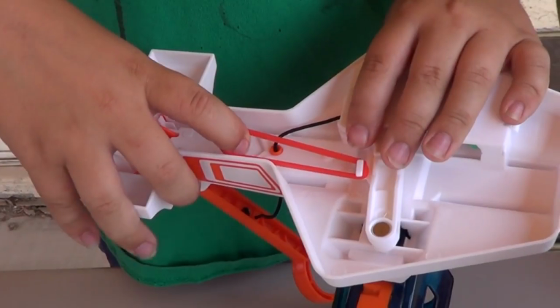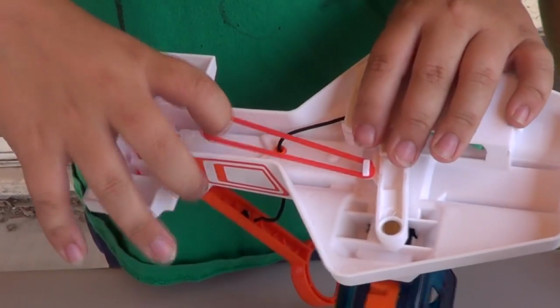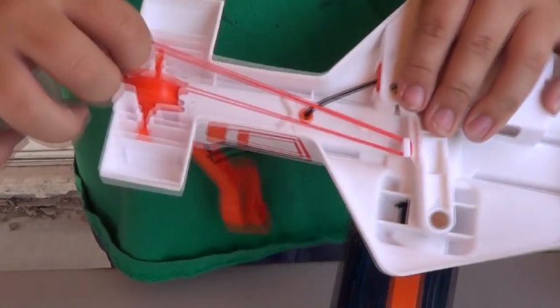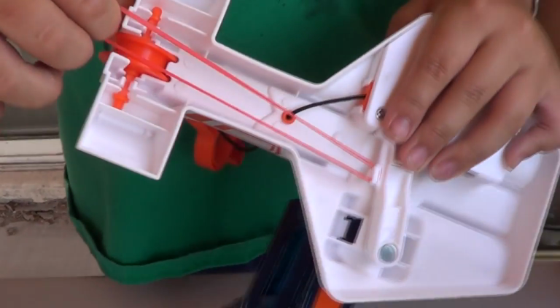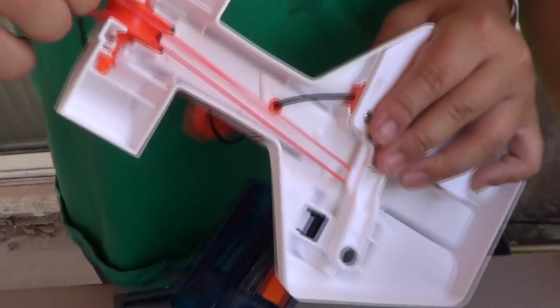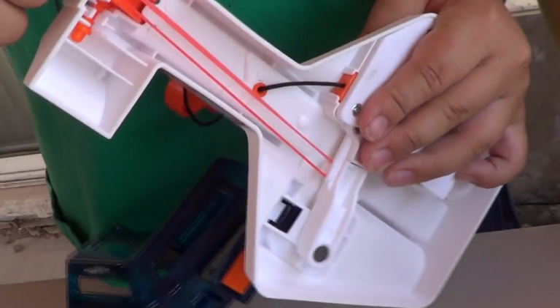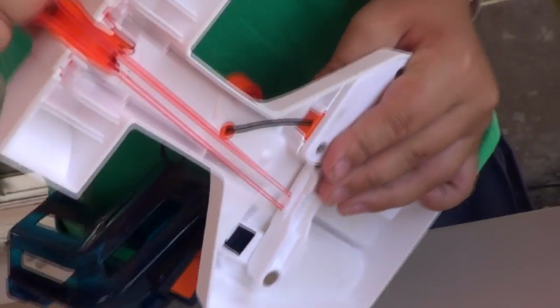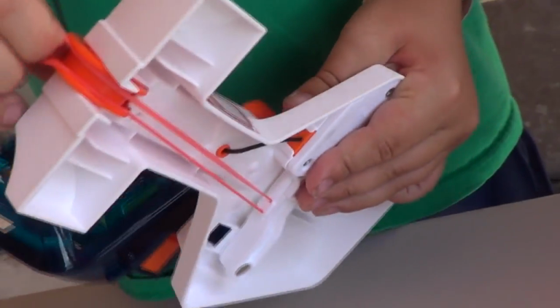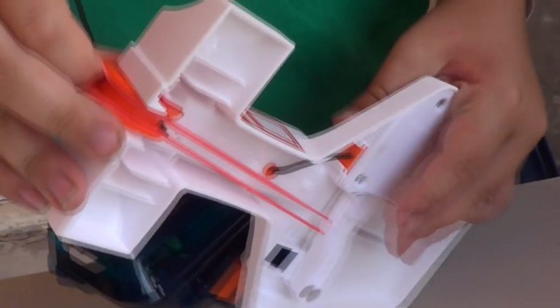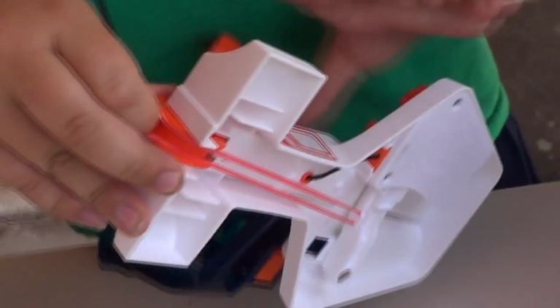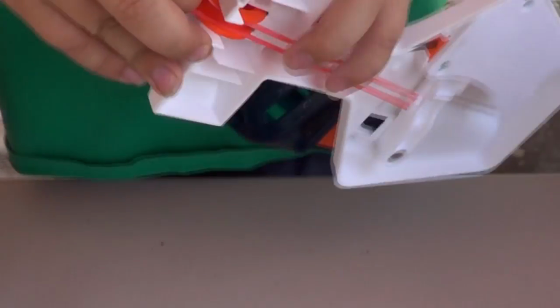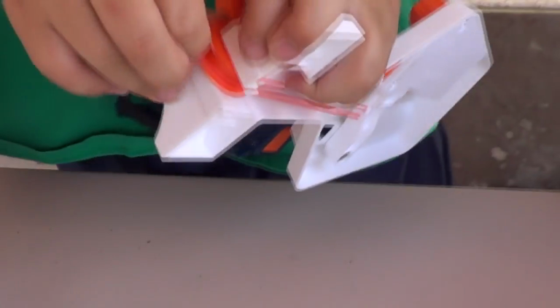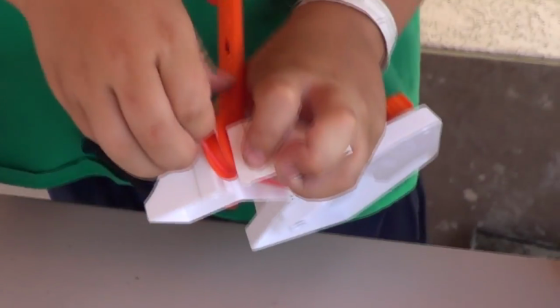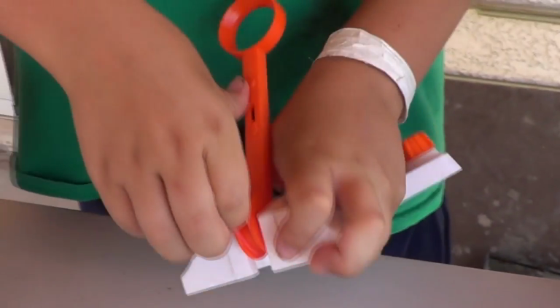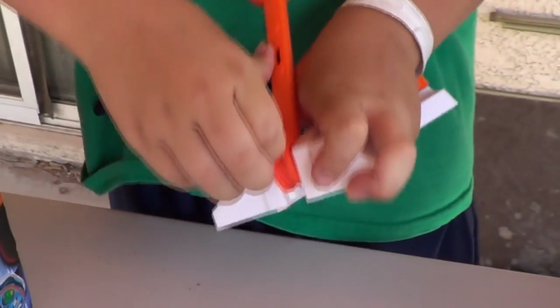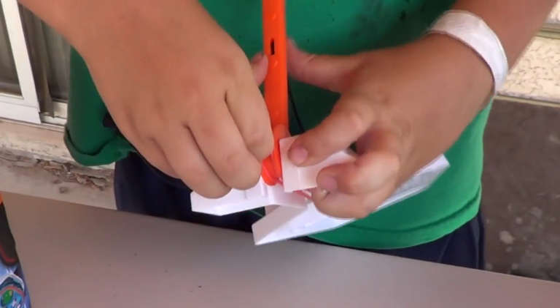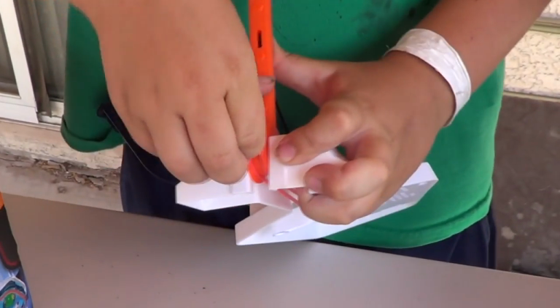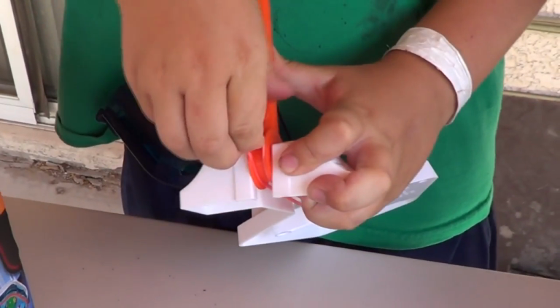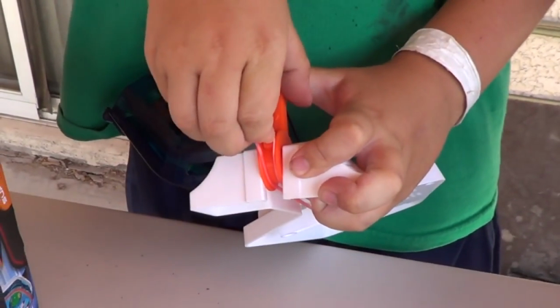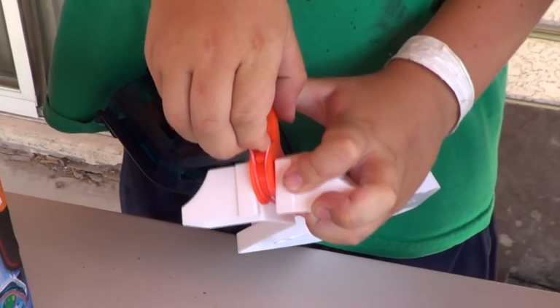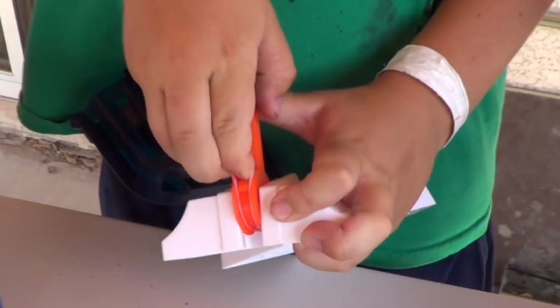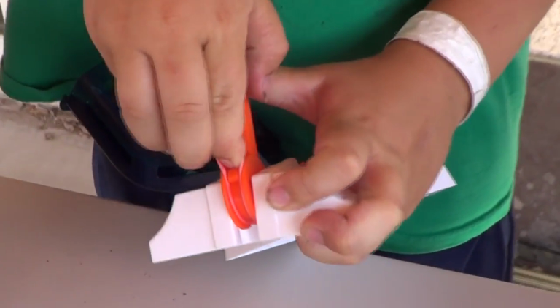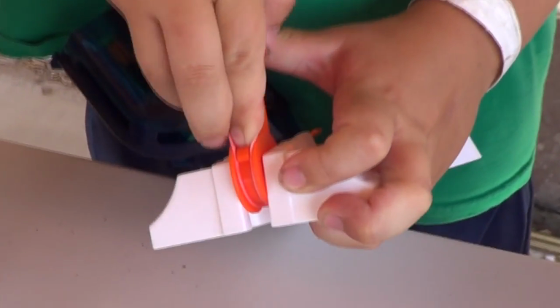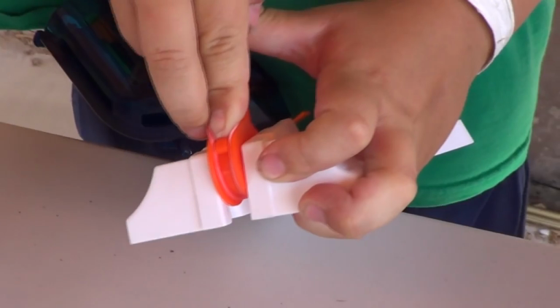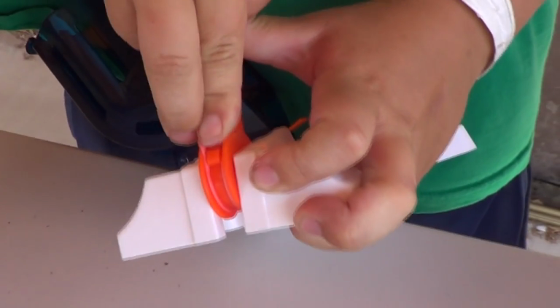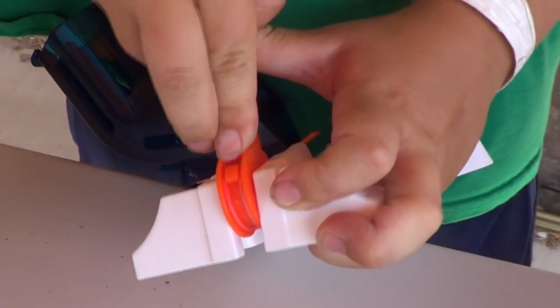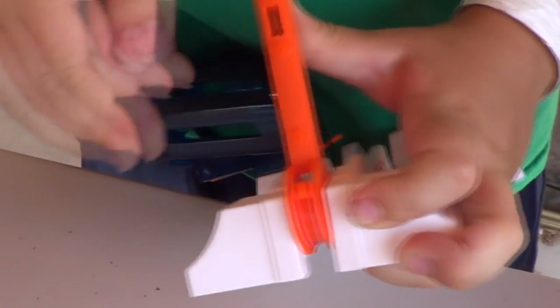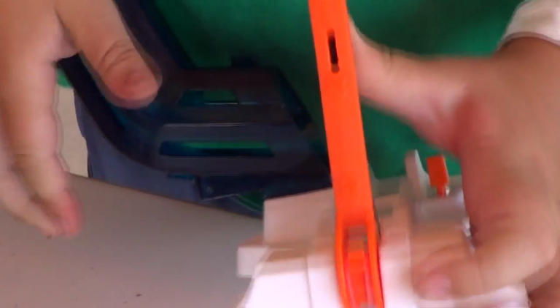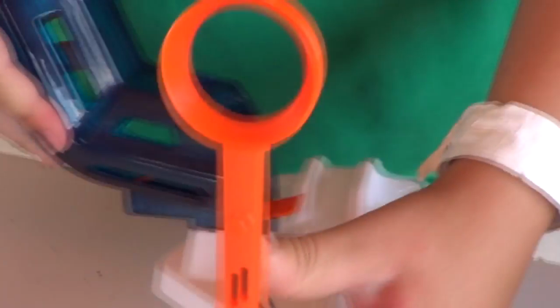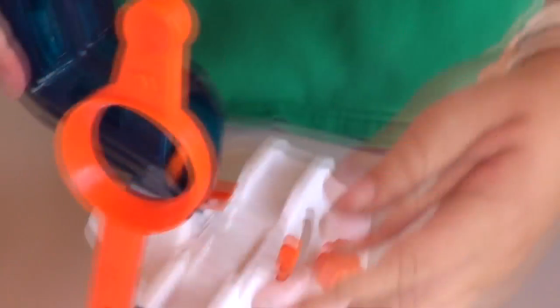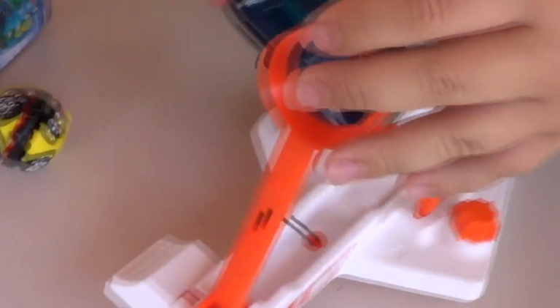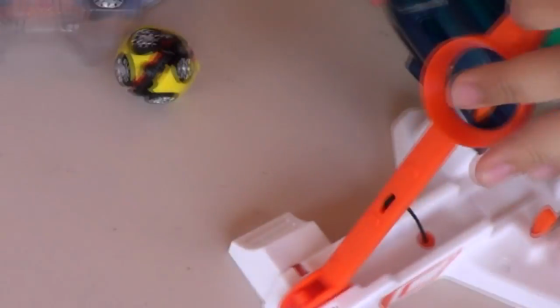The set didn't come with instructions, but there's that little clip area underneath. It comes with two rubber bands — wrap it around and then you put the other end at the end of the launch right there.